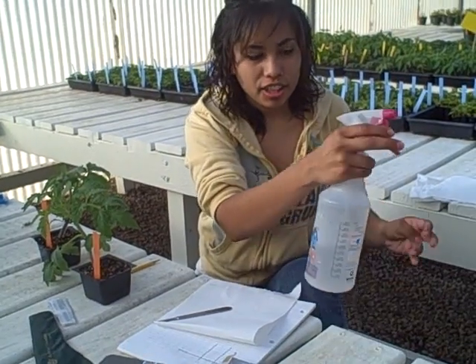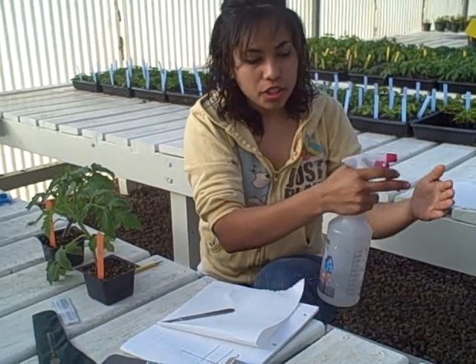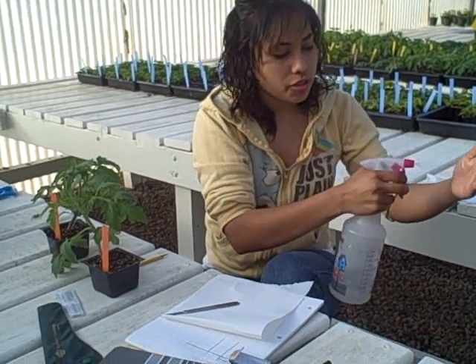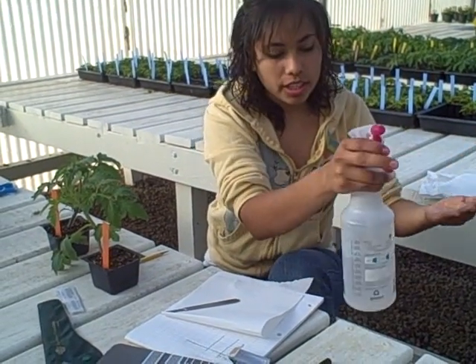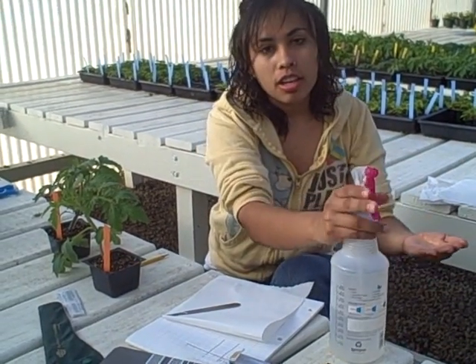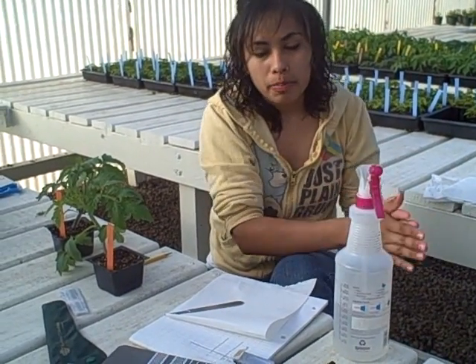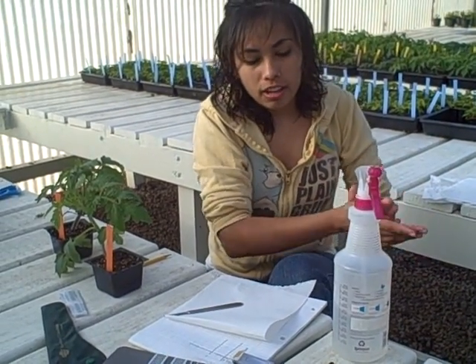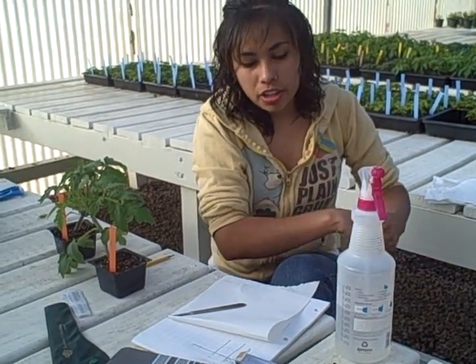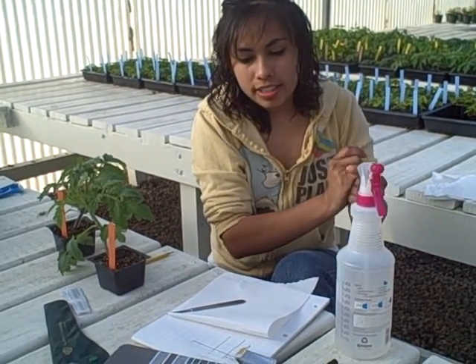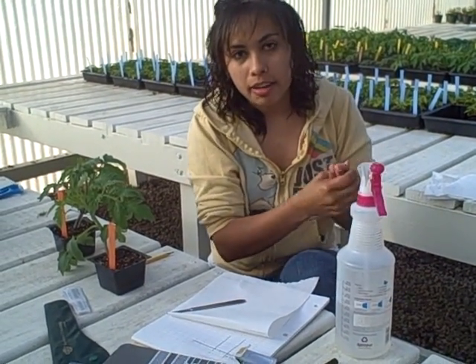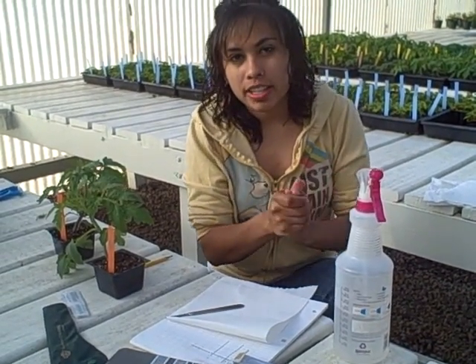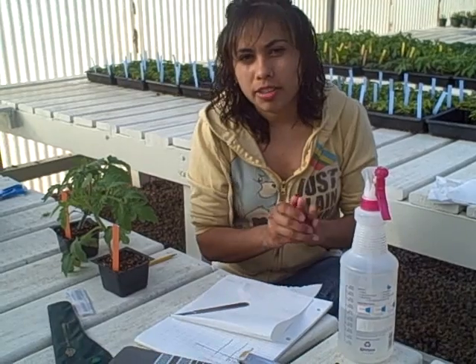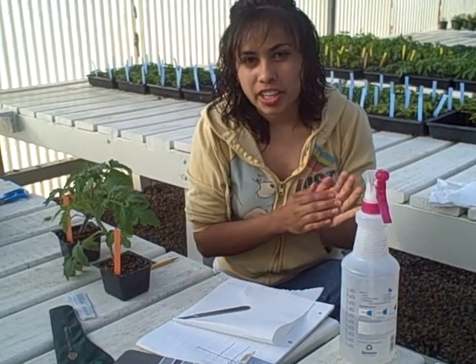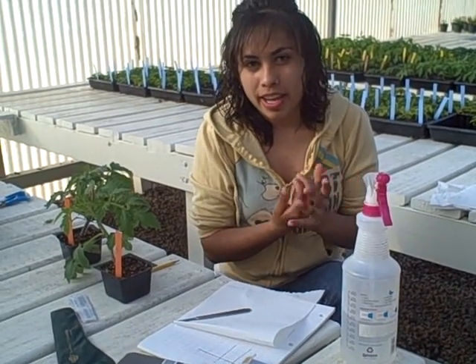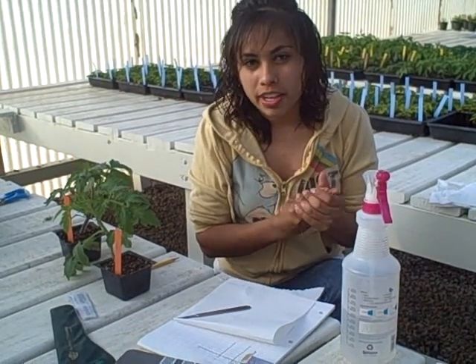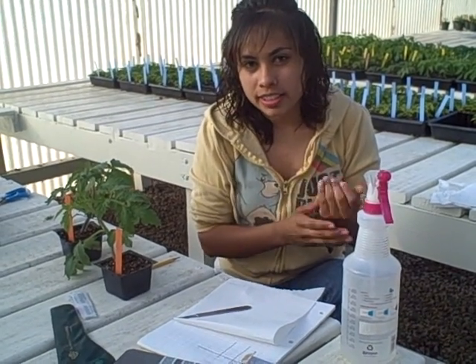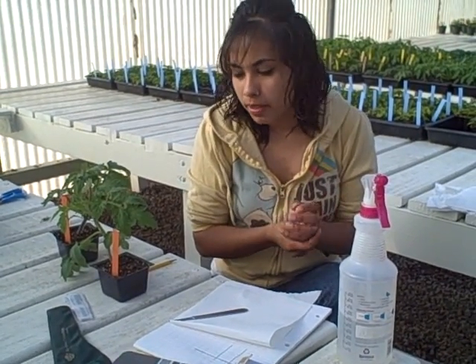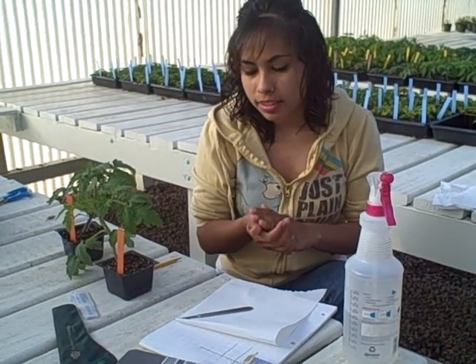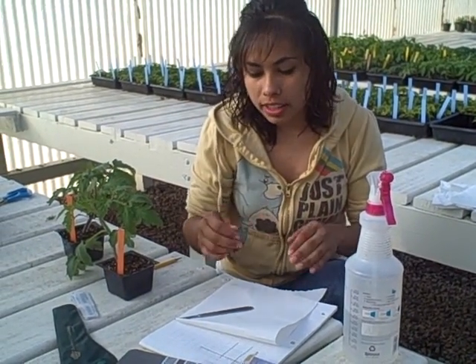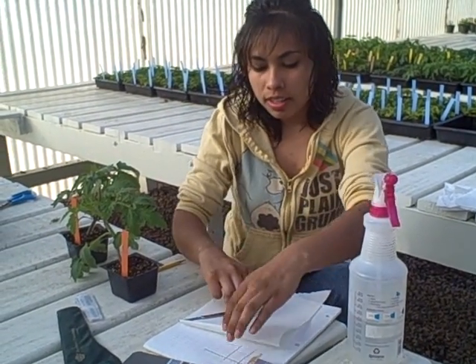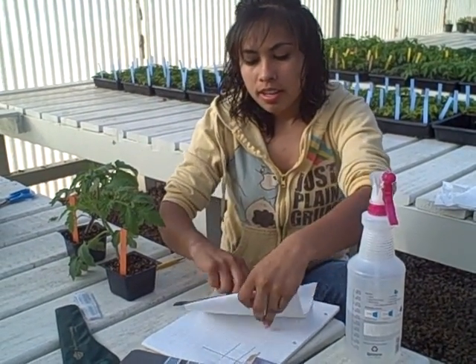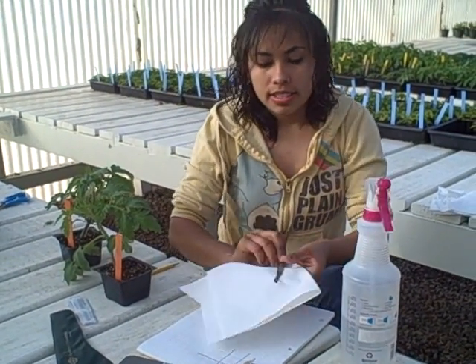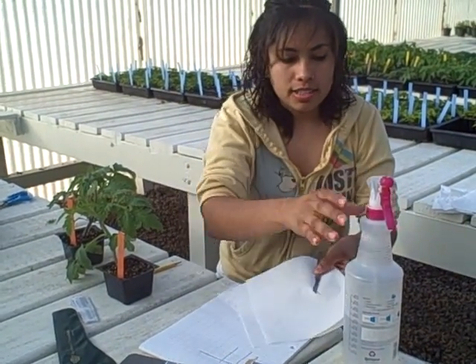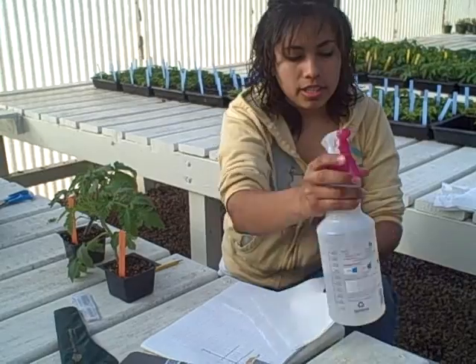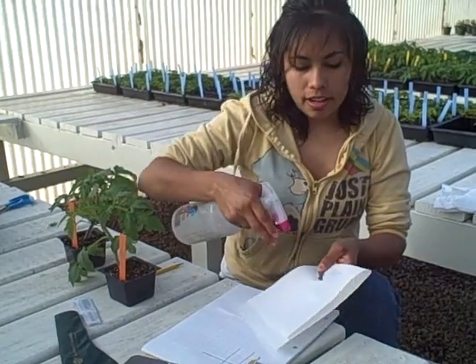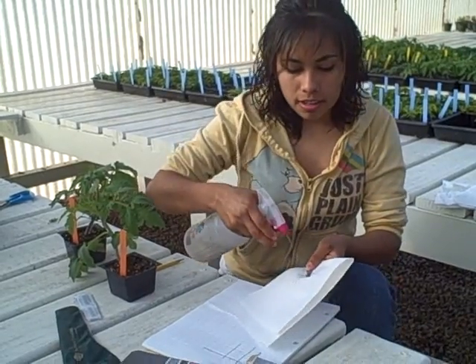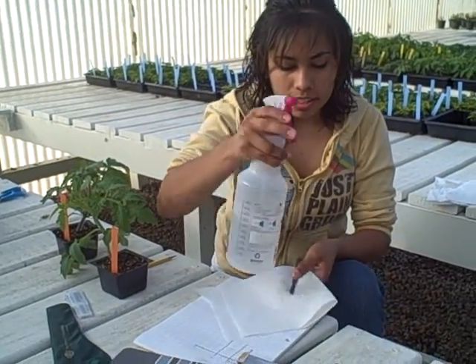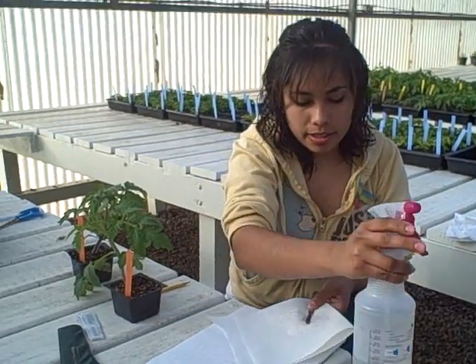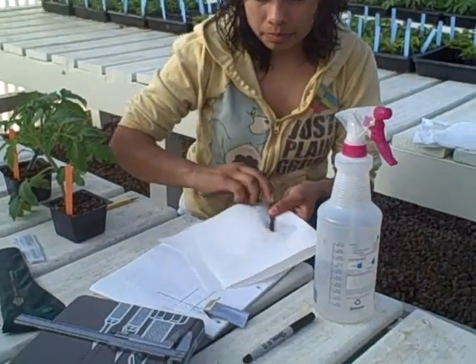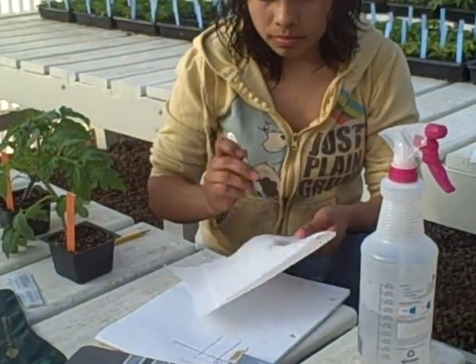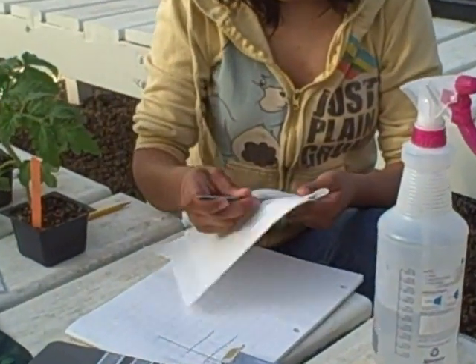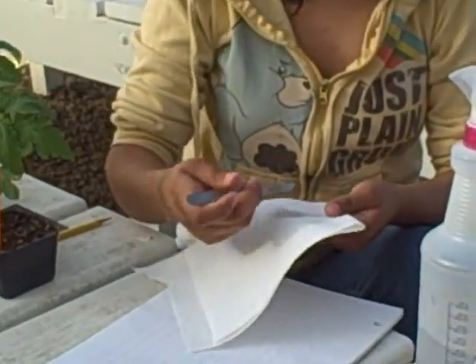The first thing we do is apply alcohol to our hands. That way we can kill all the bacteria that we might have on our hands that might affect the graft. And second, we apply alcohol on the mic area here.